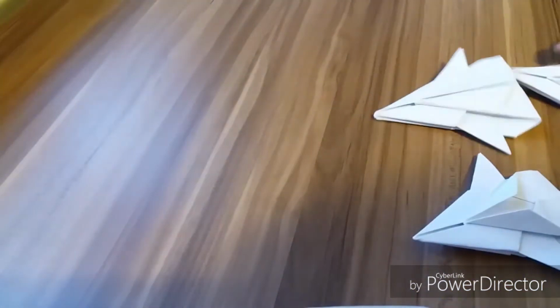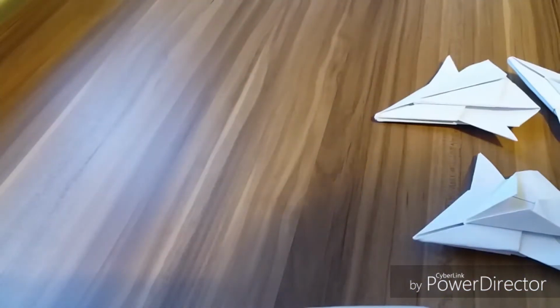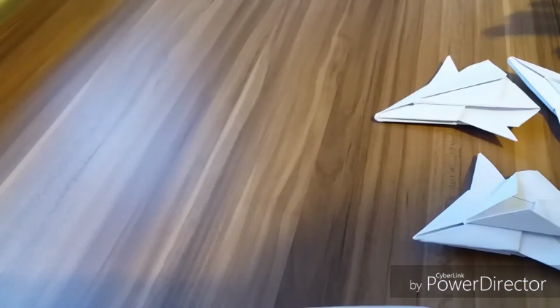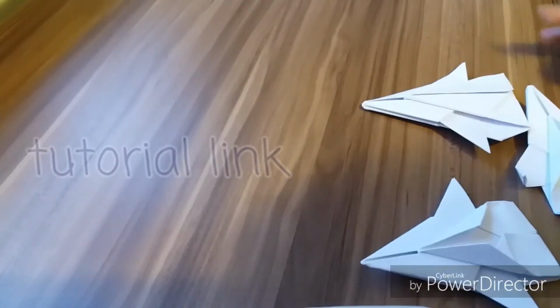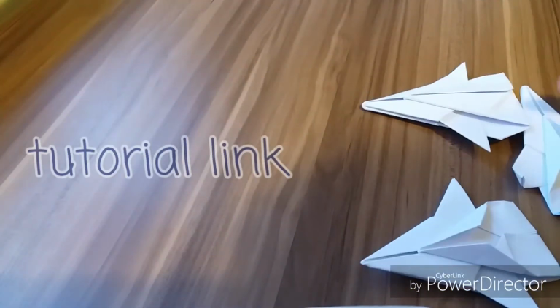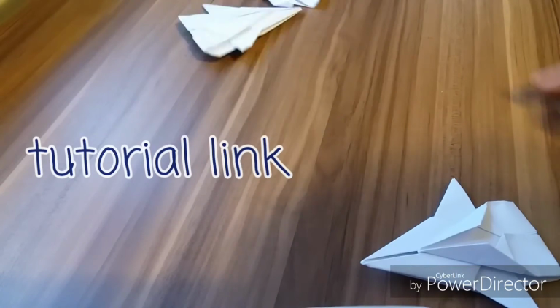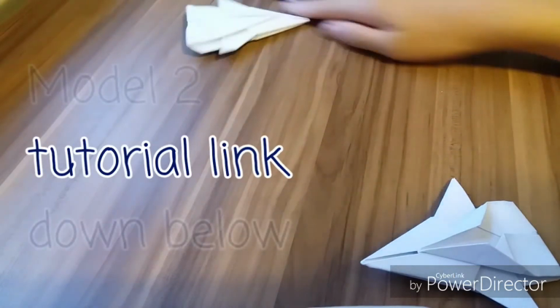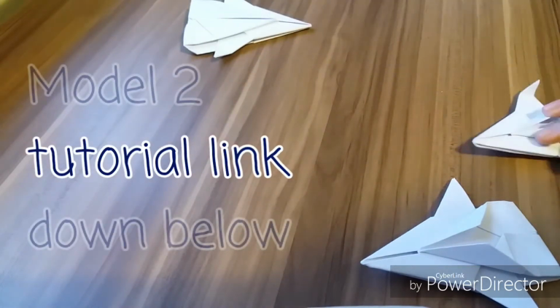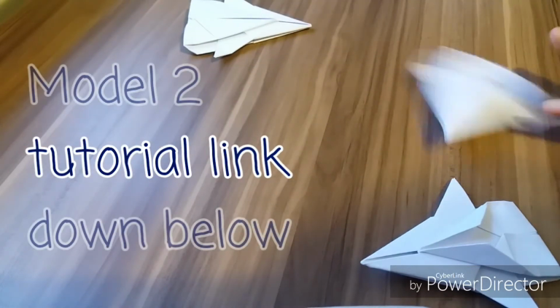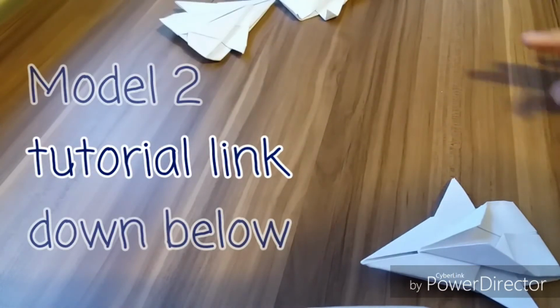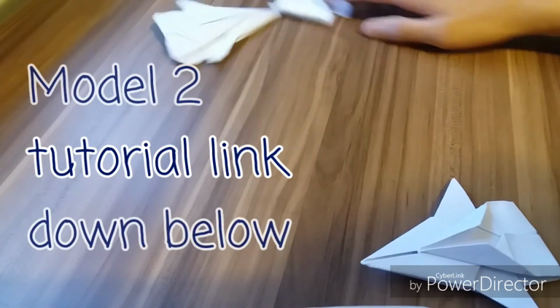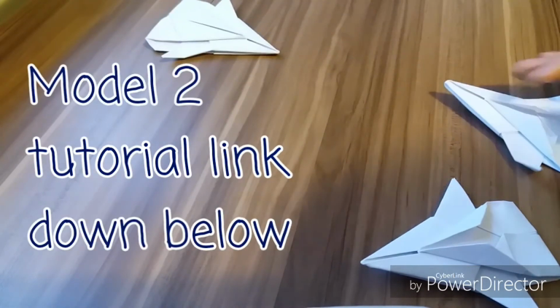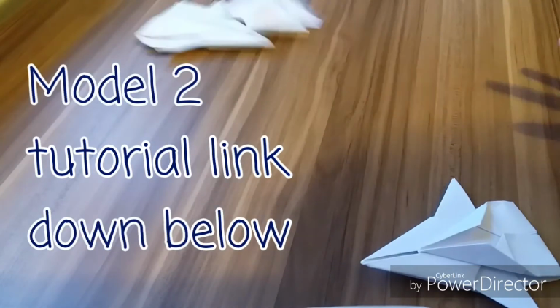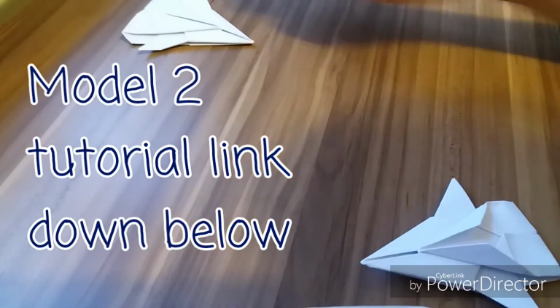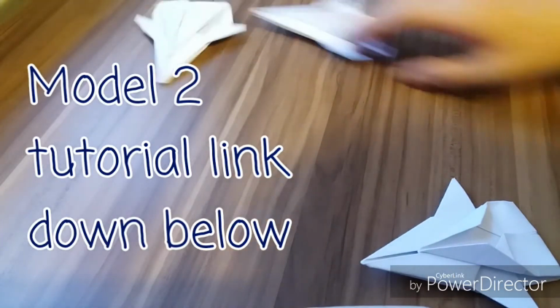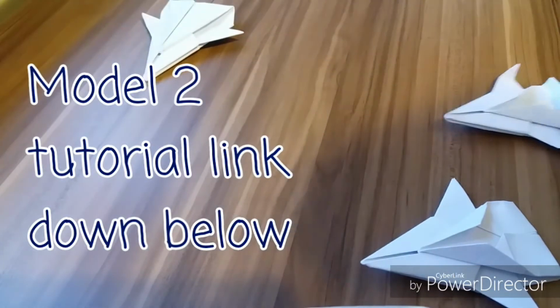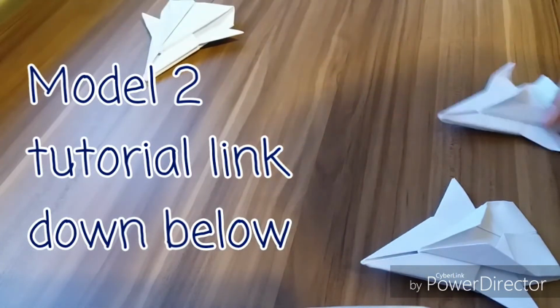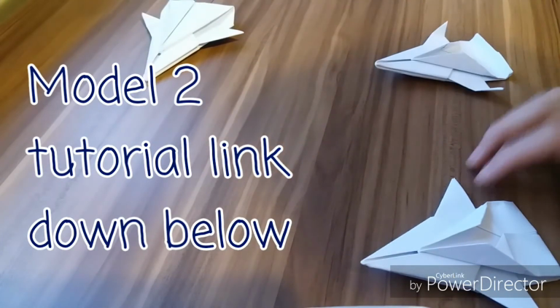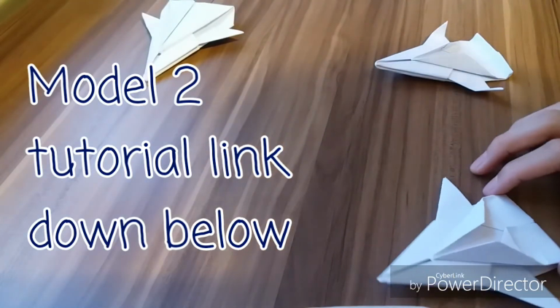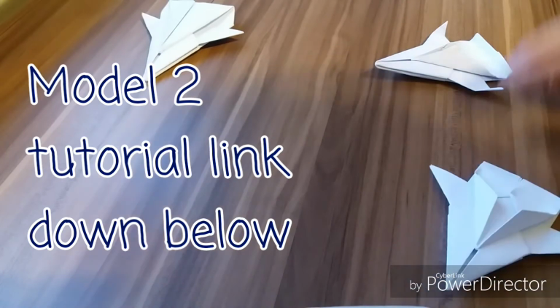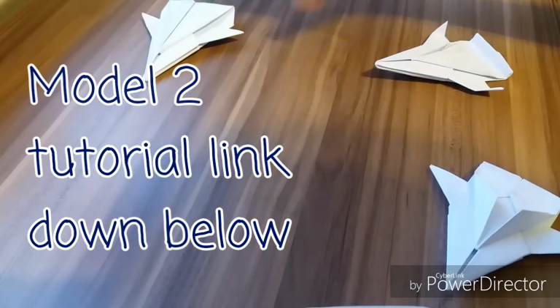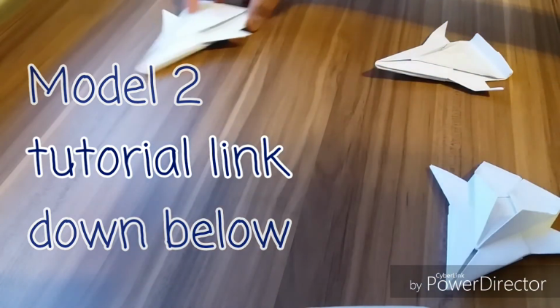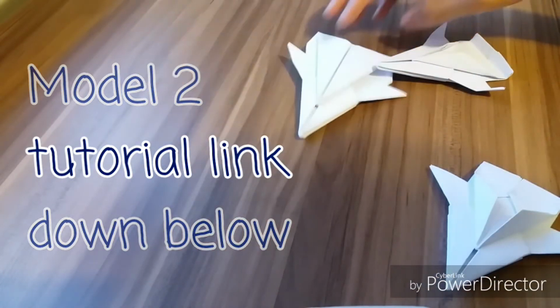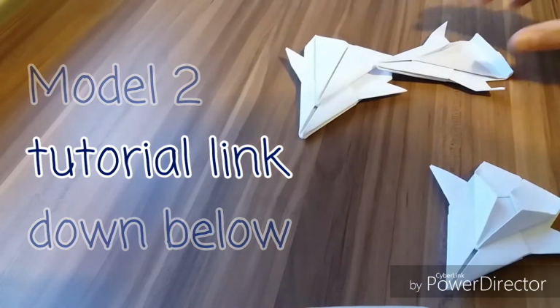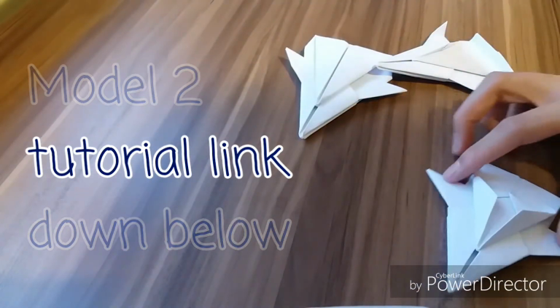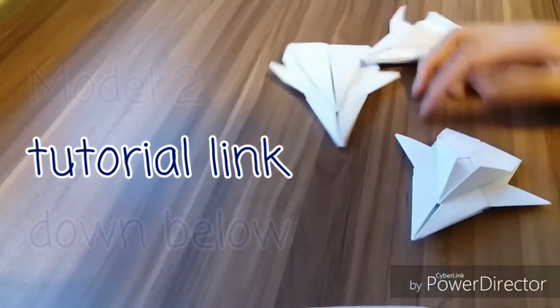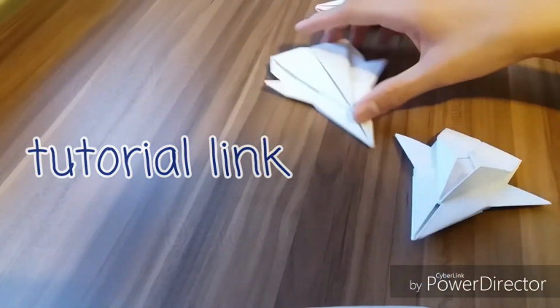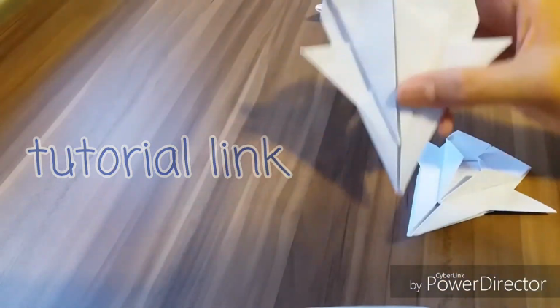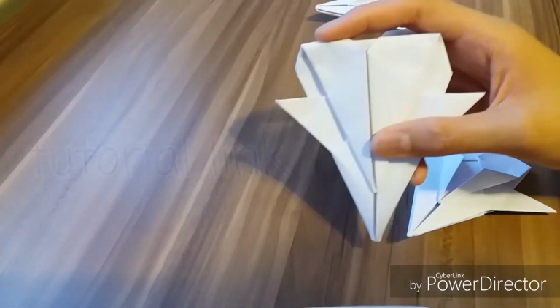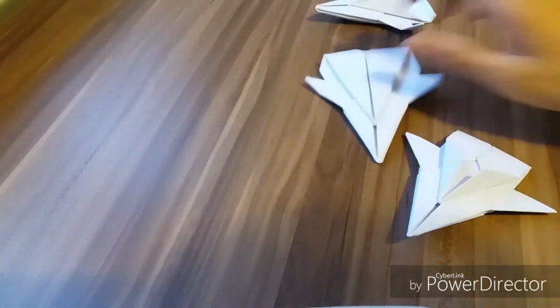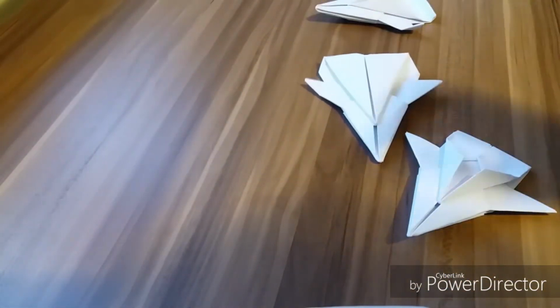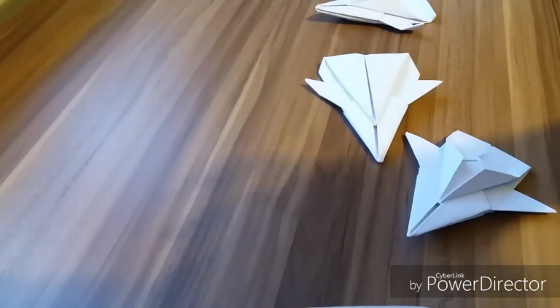I used to play with my friends when I was in primary school. Thanks for watching, and remember to check out the other tutorial on how to make this one. Bye!